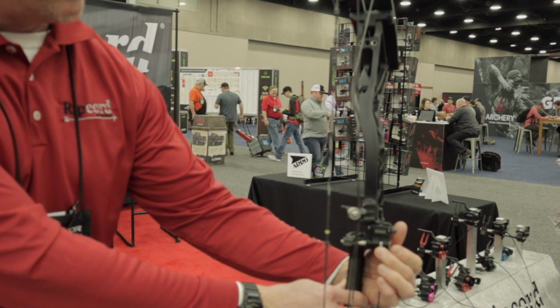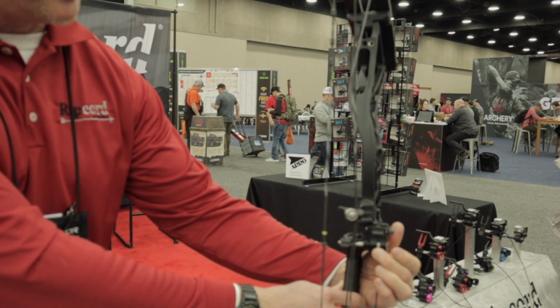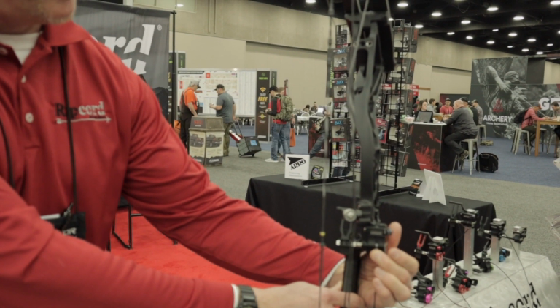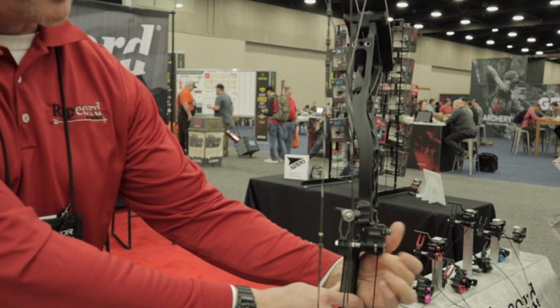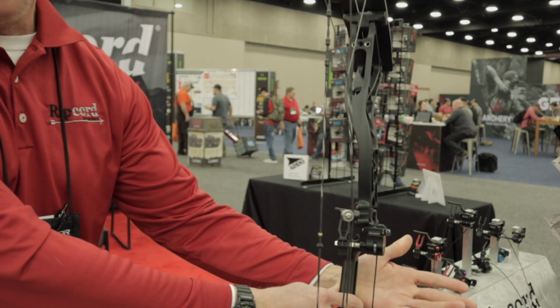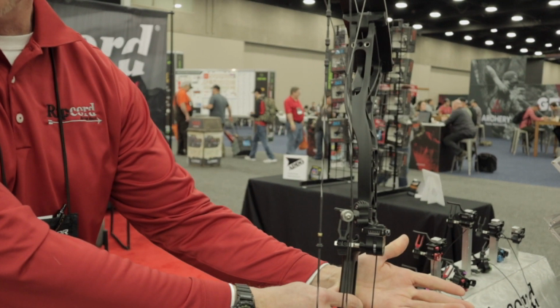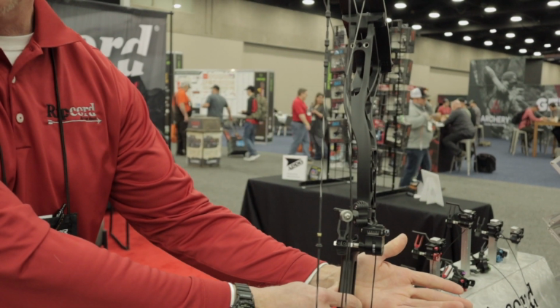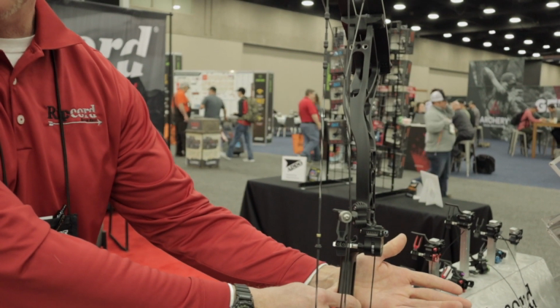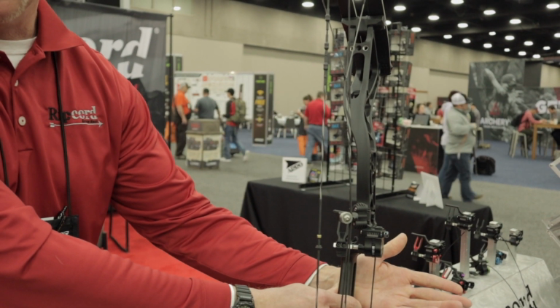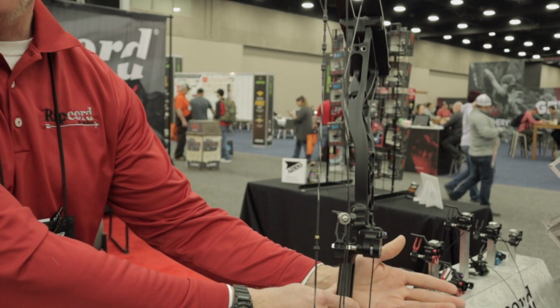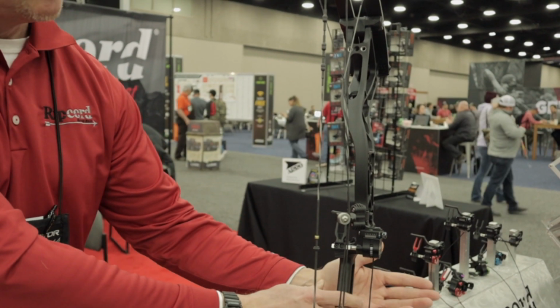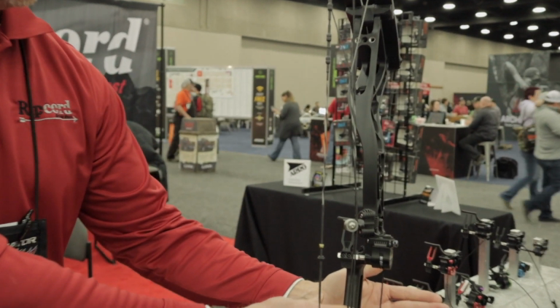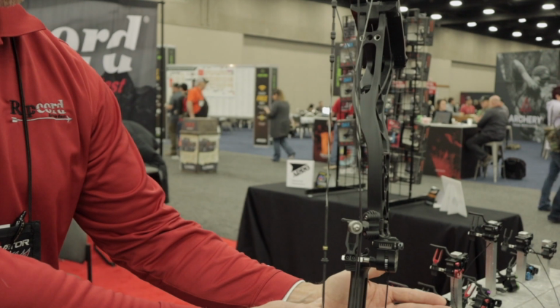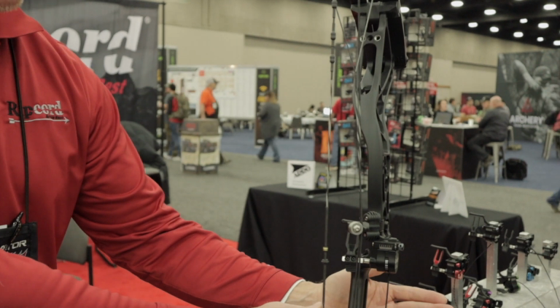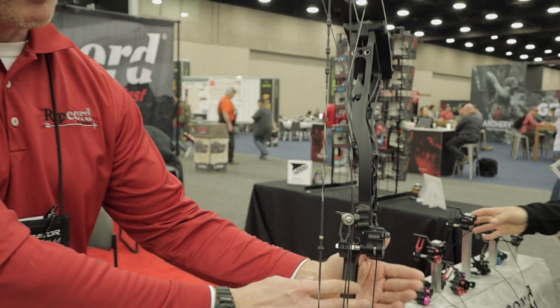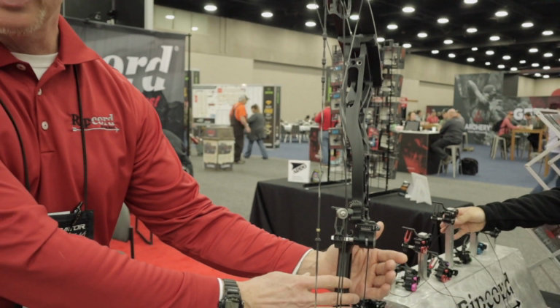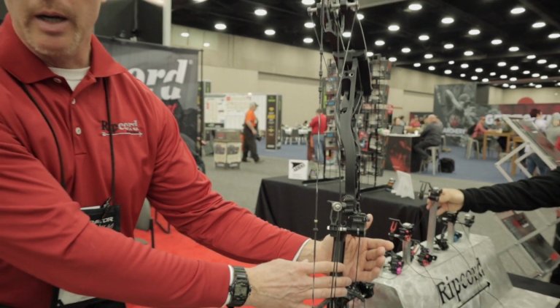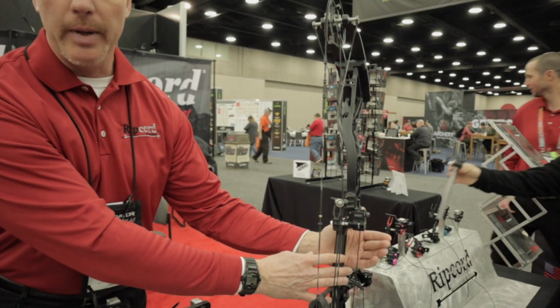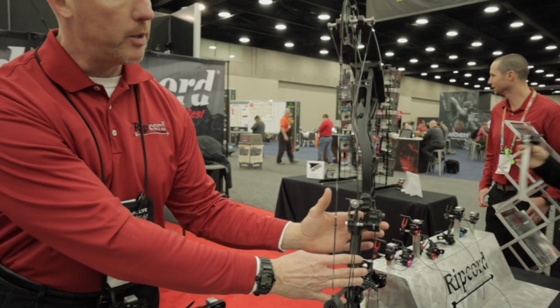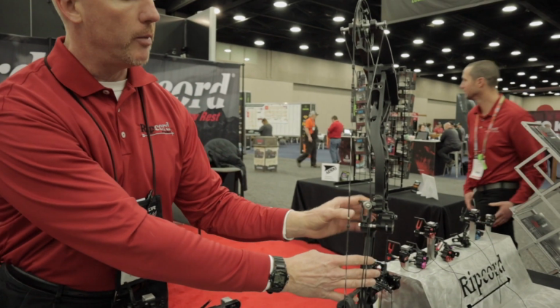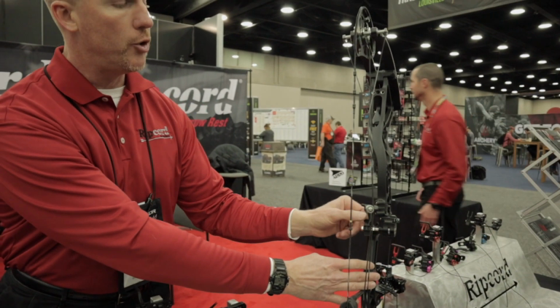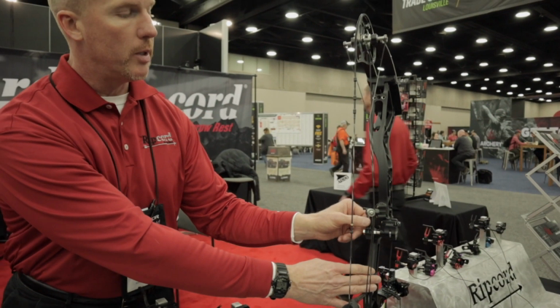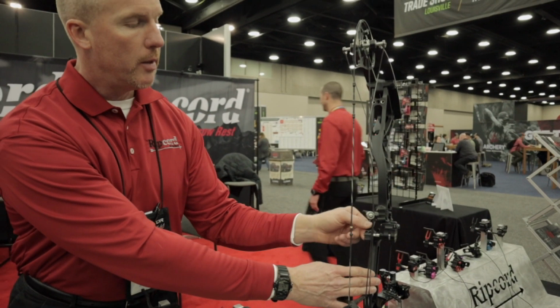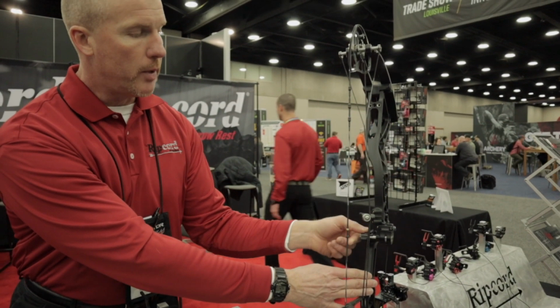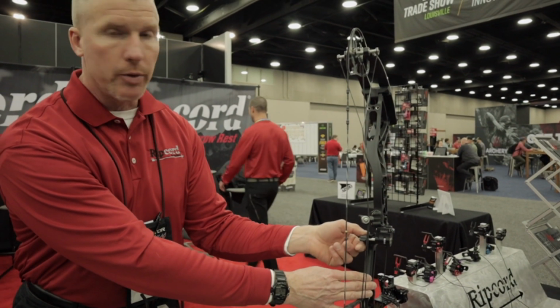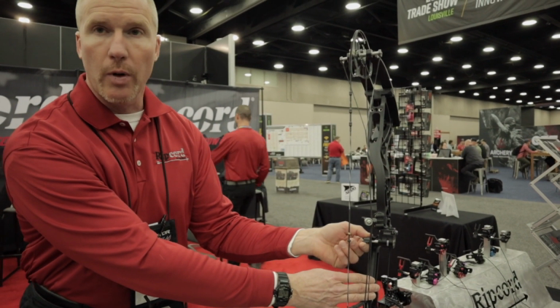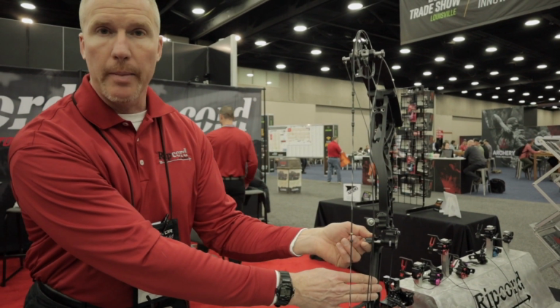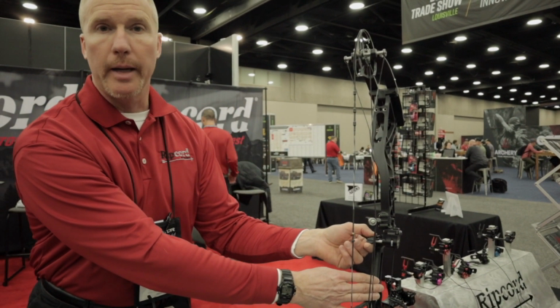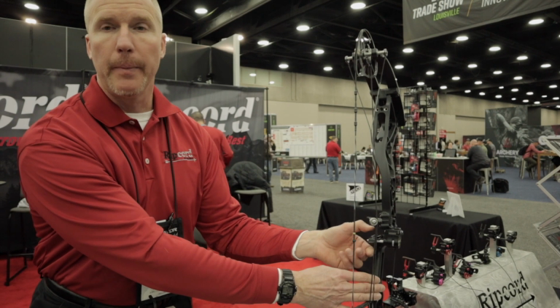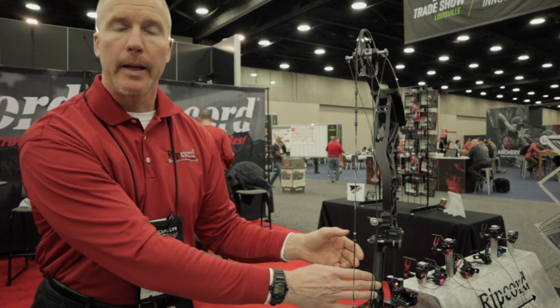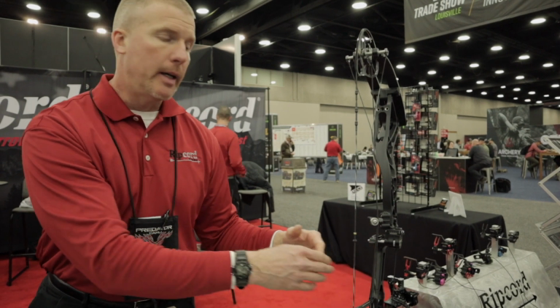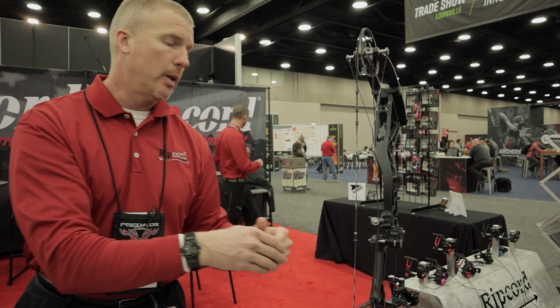When you come in, you can cock it — now your arrow is fully contained. When you draw the bow, it releases our lock mechanism, and then when you shoot, this rest will just fall right back down.